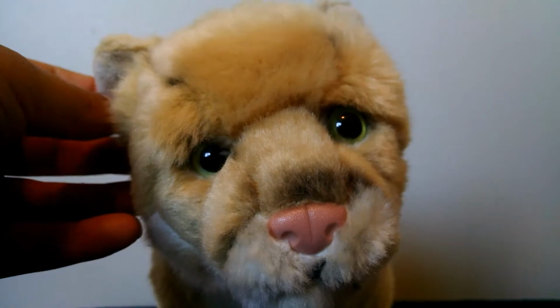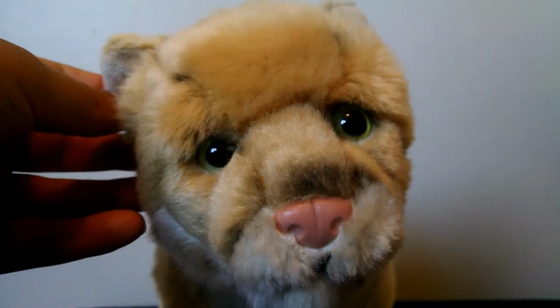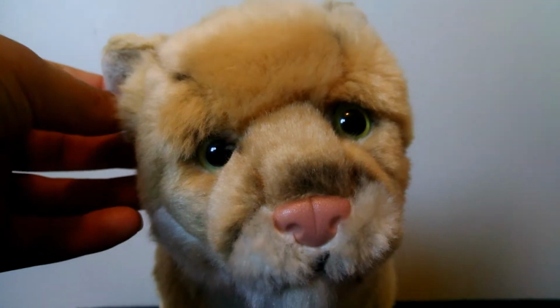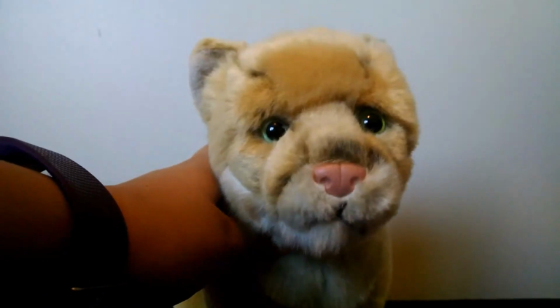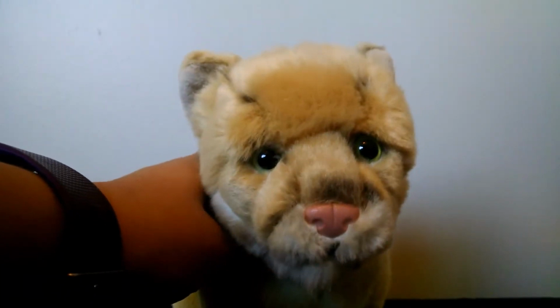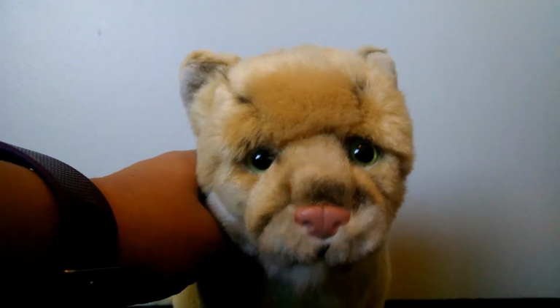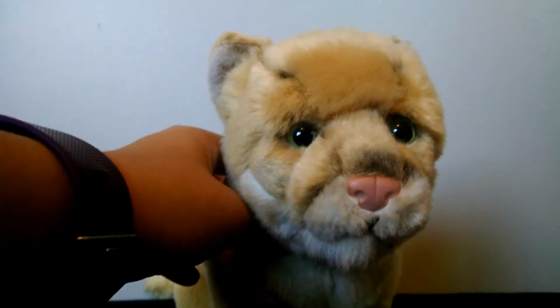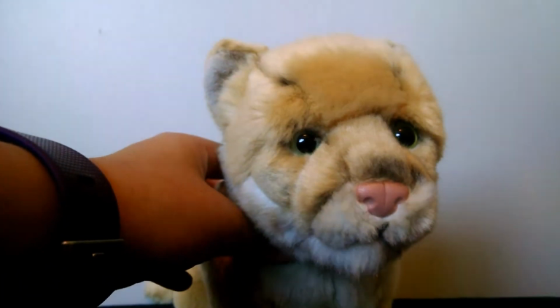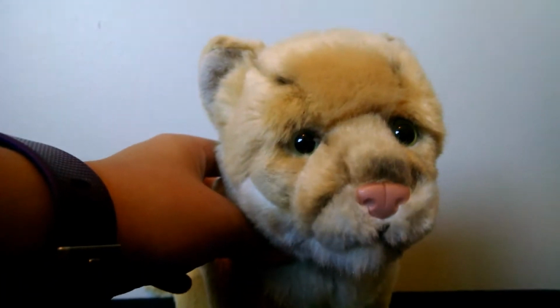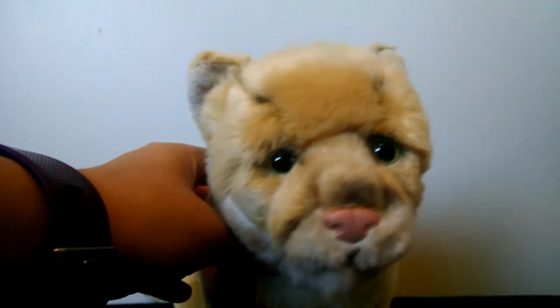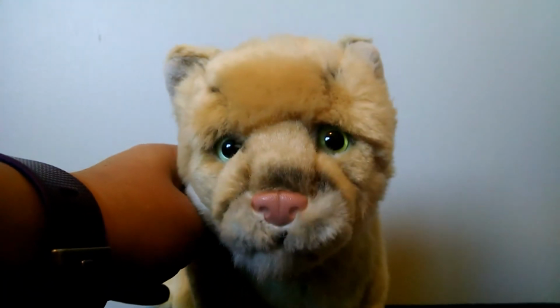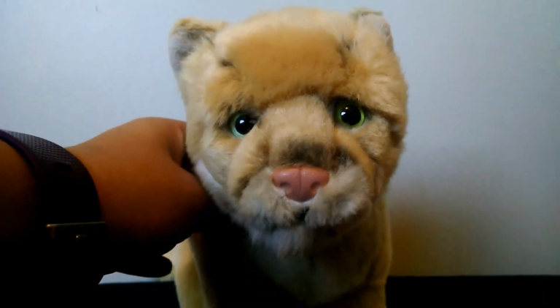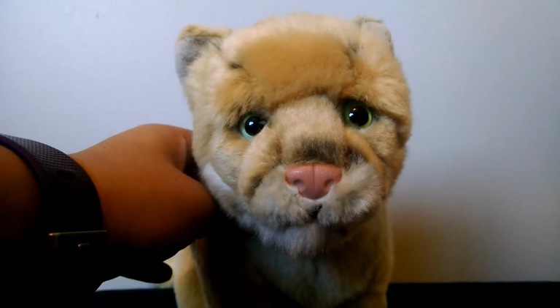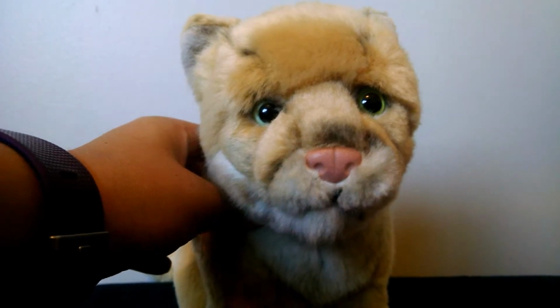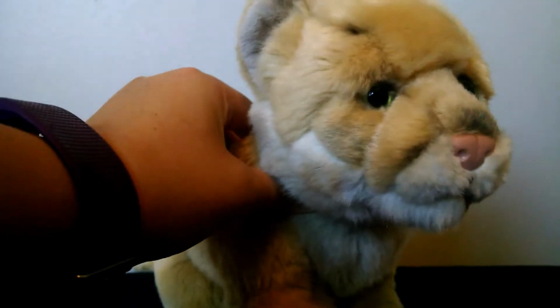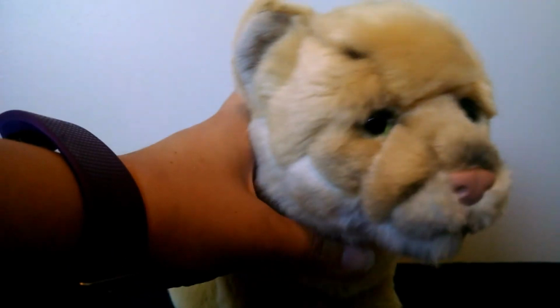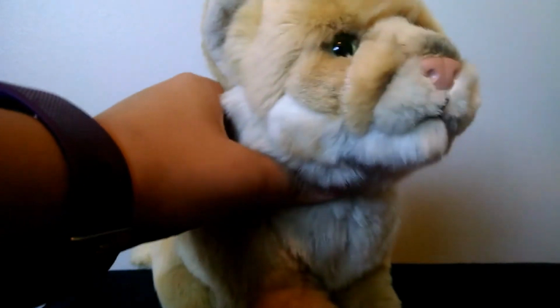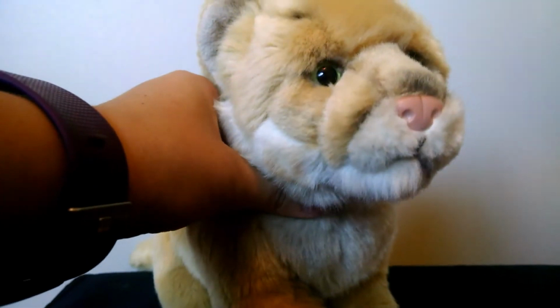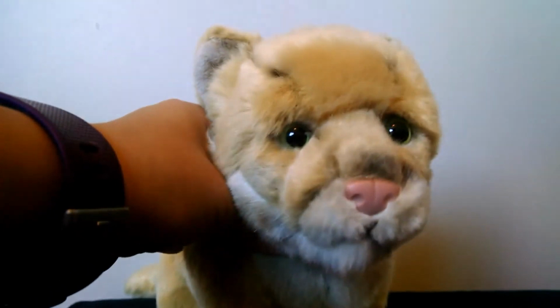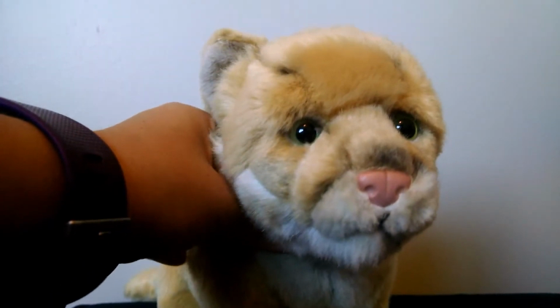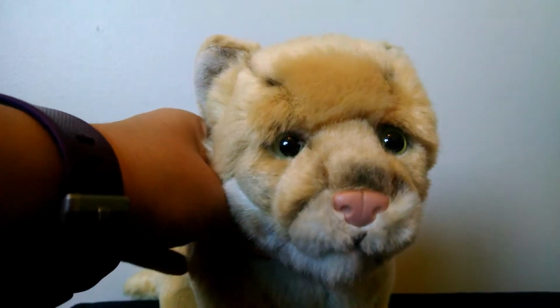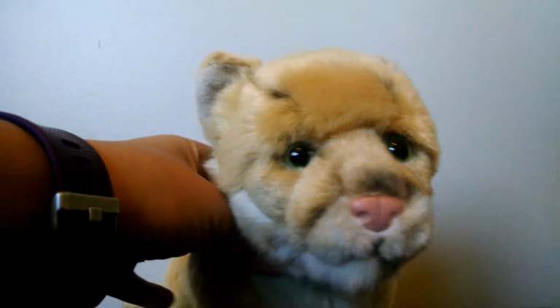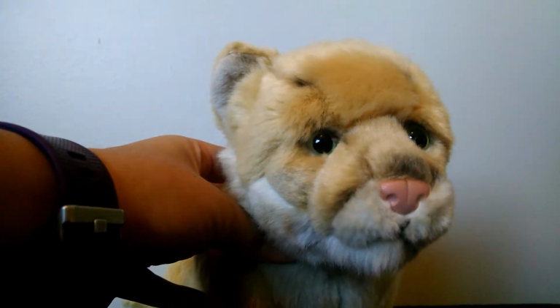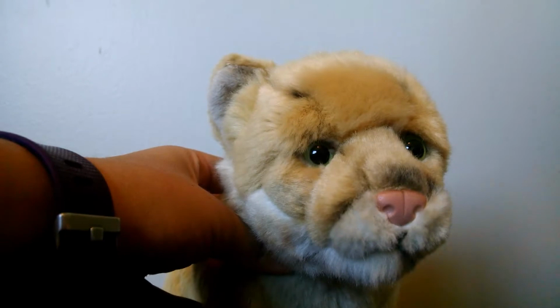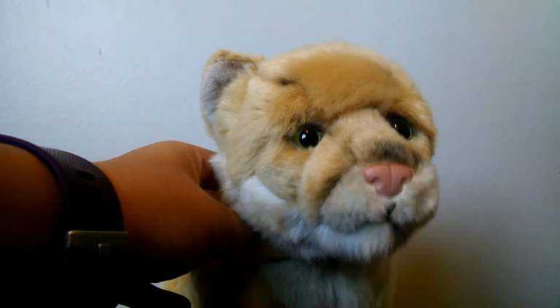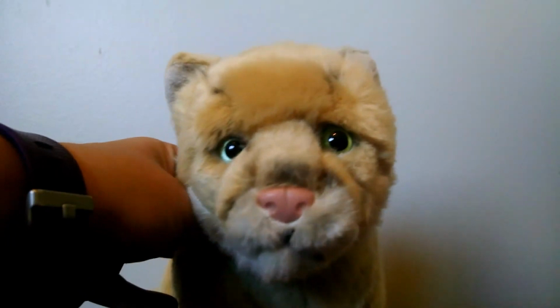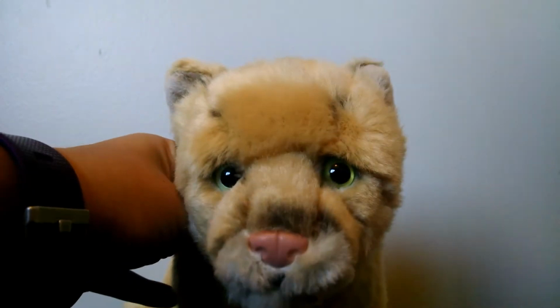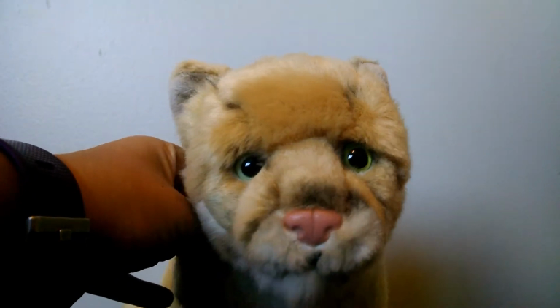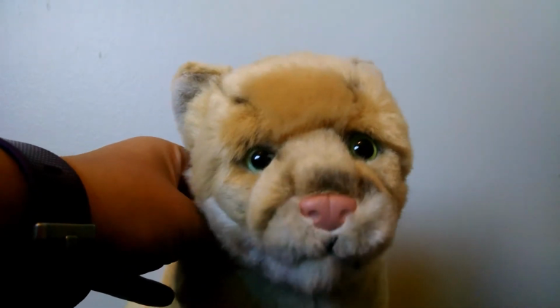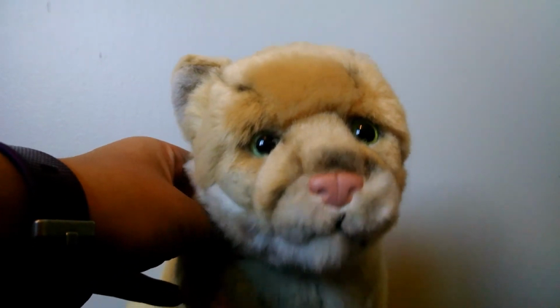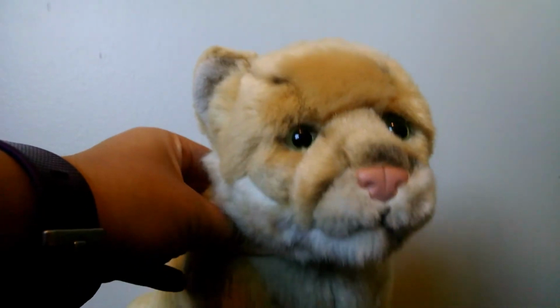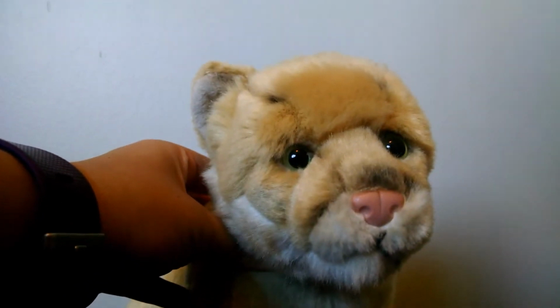Tip number three: look up baby names on the web. That's how I name a lot of my Webkinz — and my parakeets. So why not just look up baby names?